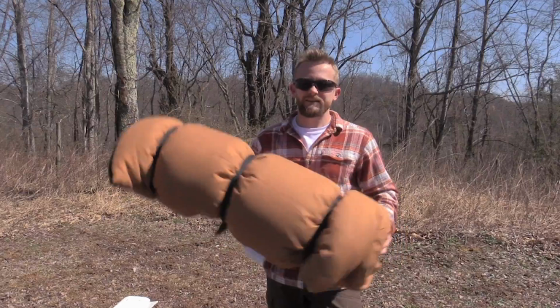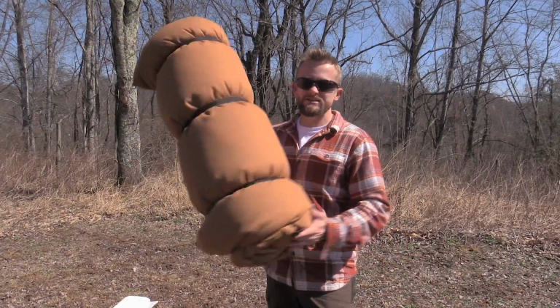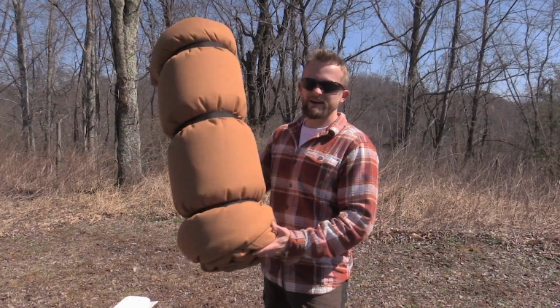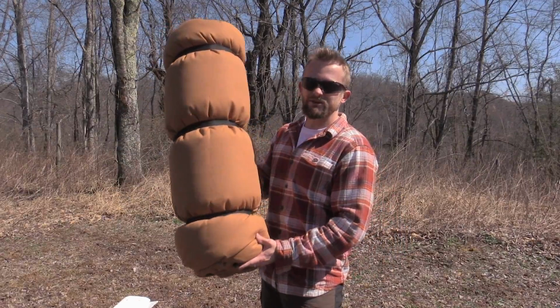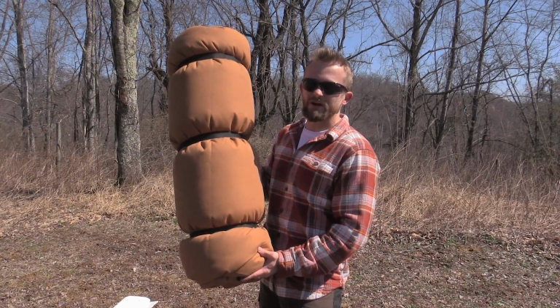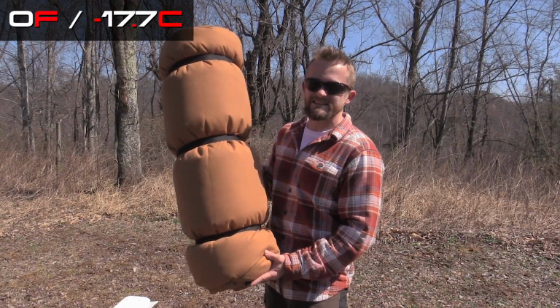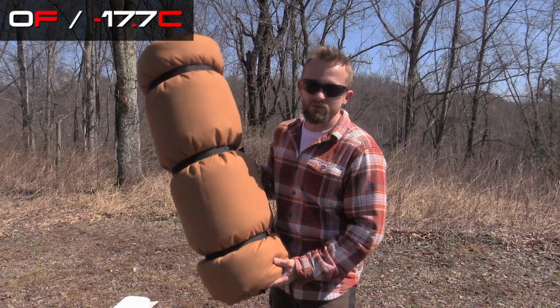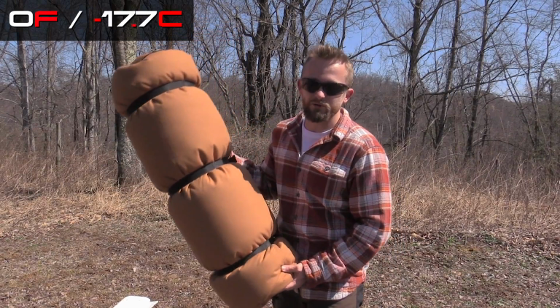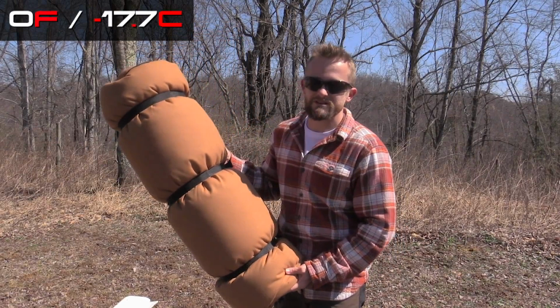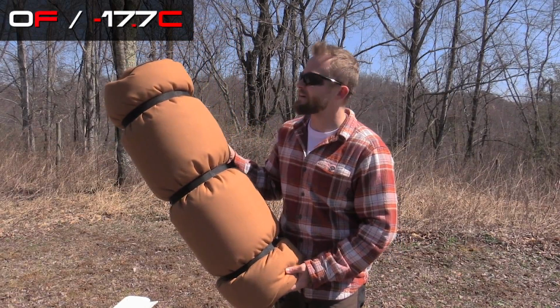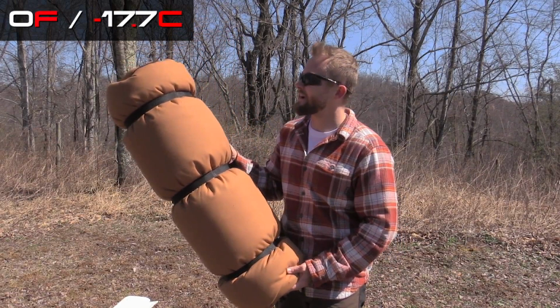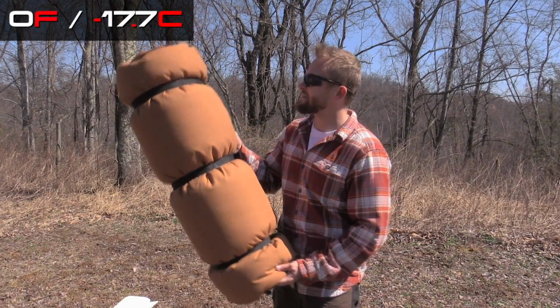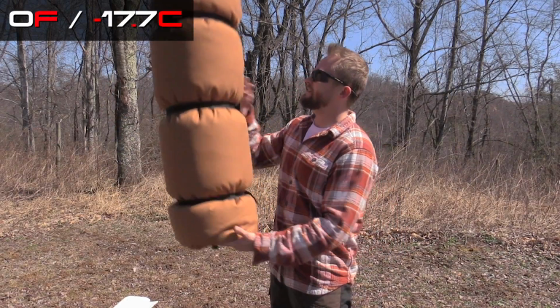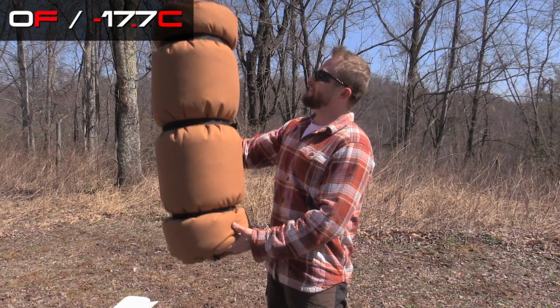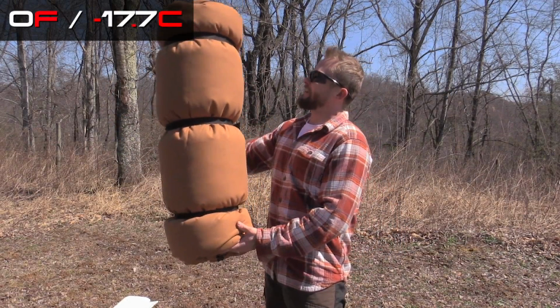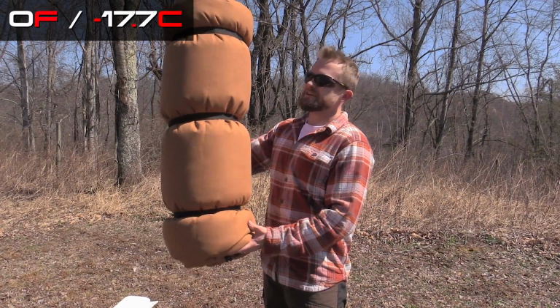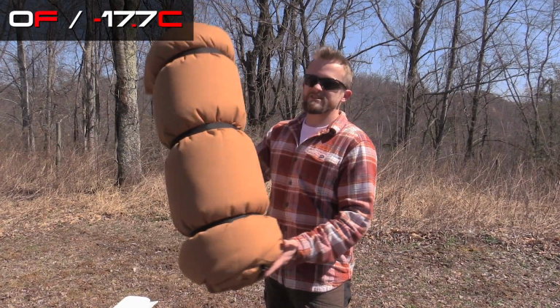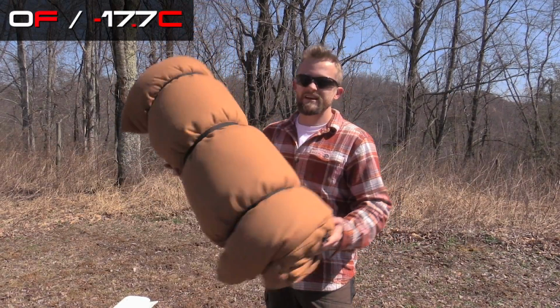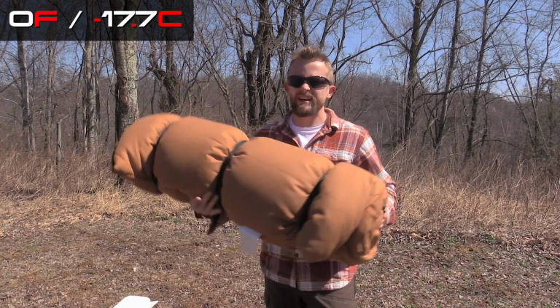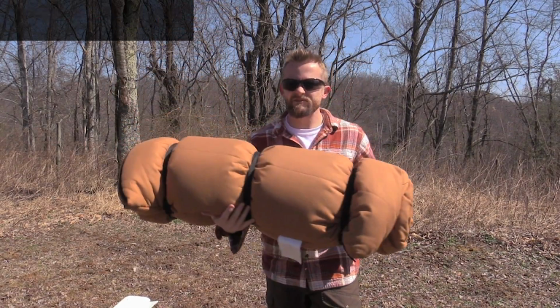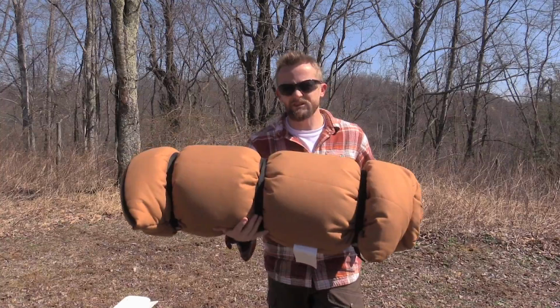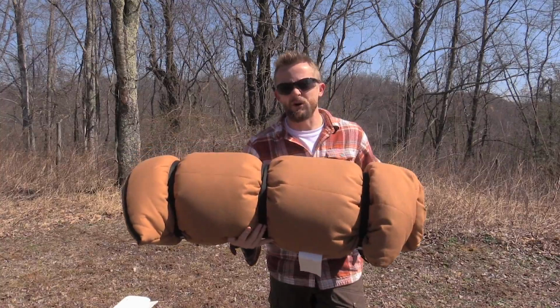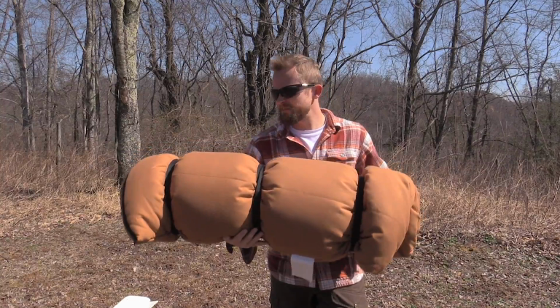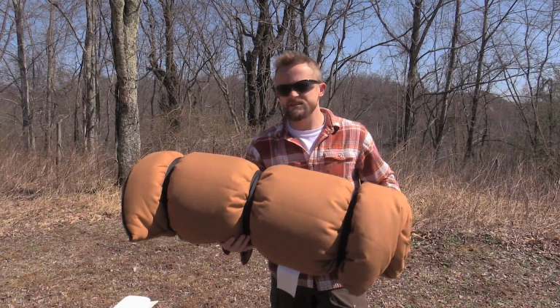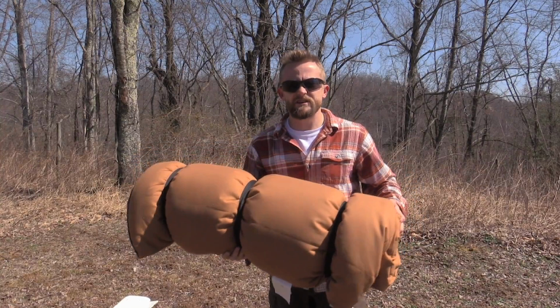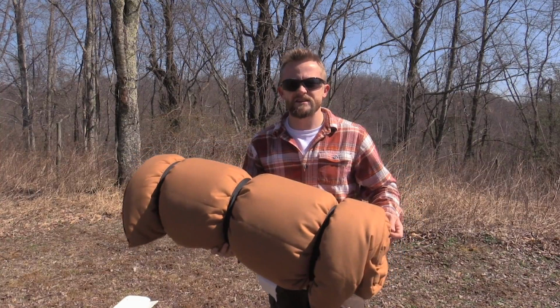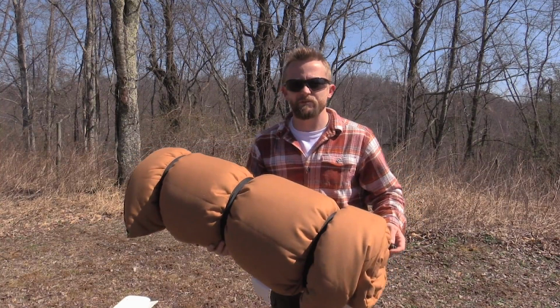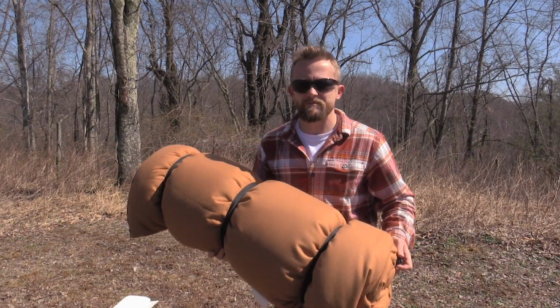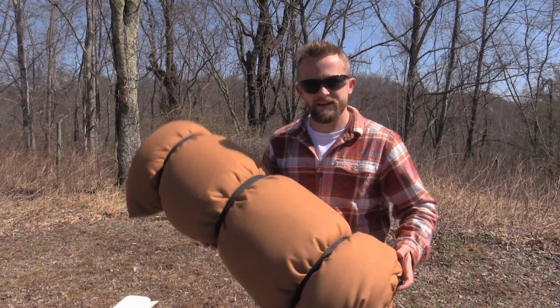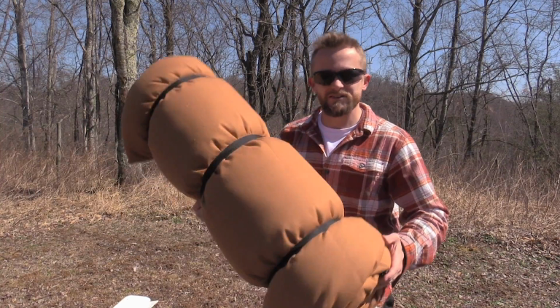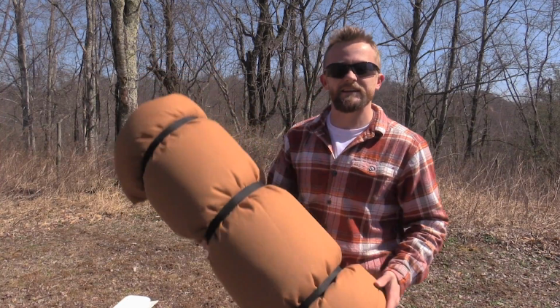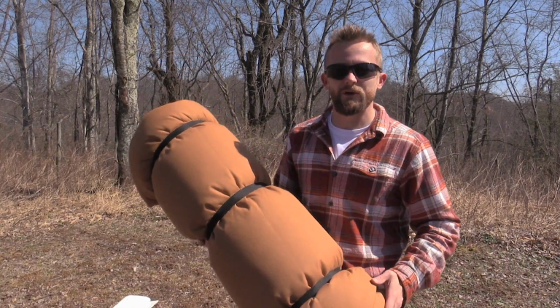This is rated to zero degrees Fahrenheit and as you can see here it's fairly small. It easily fits inside of your backpack — you can take it anywhere.